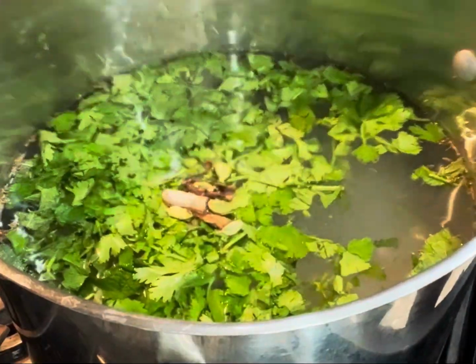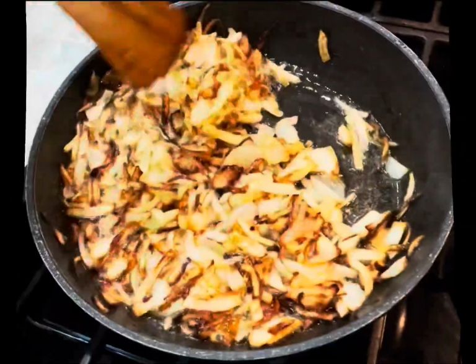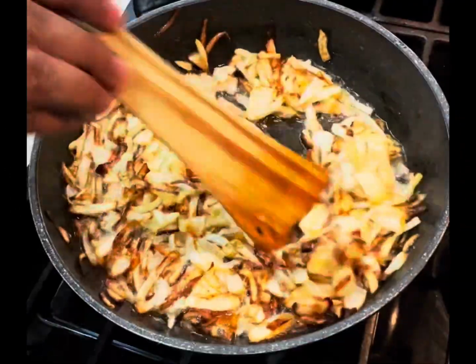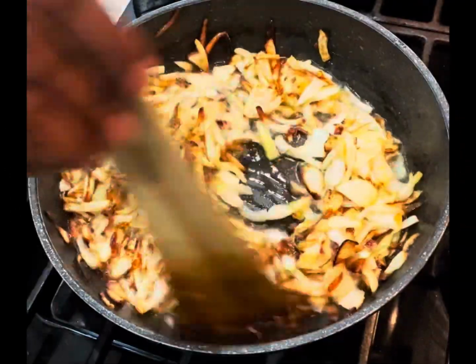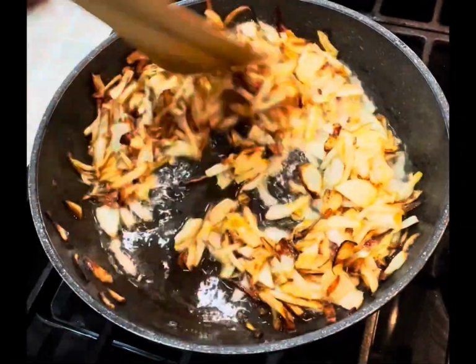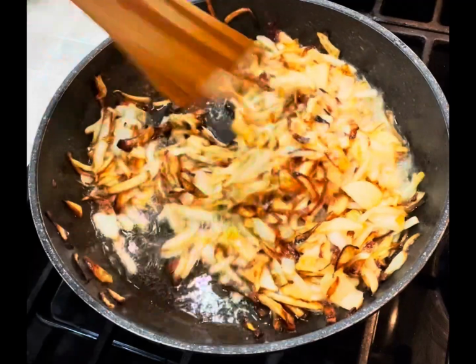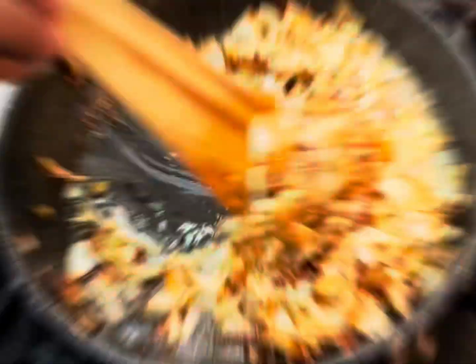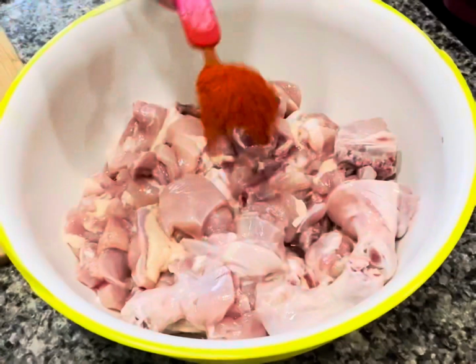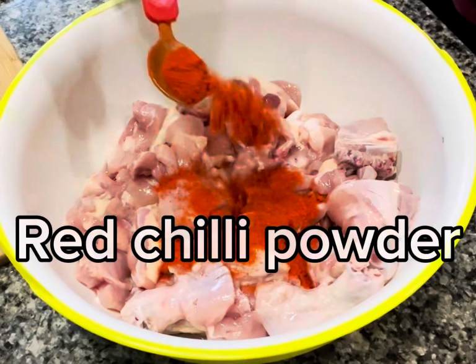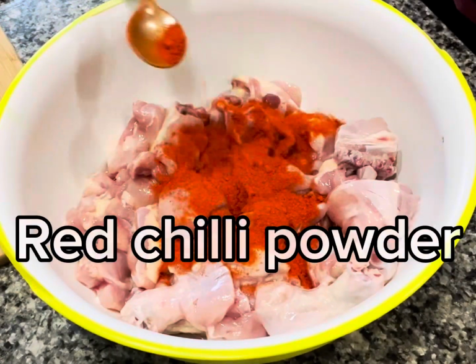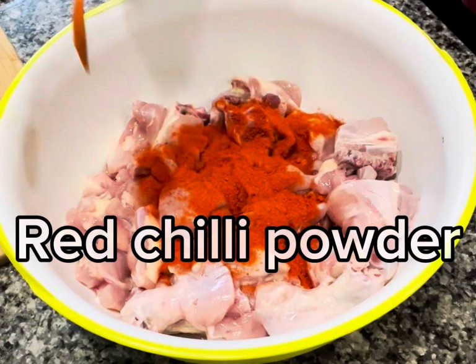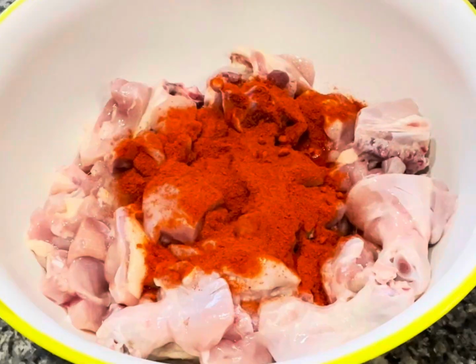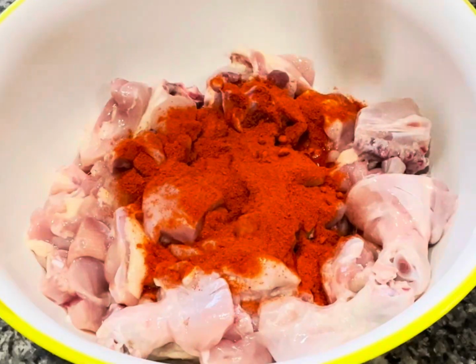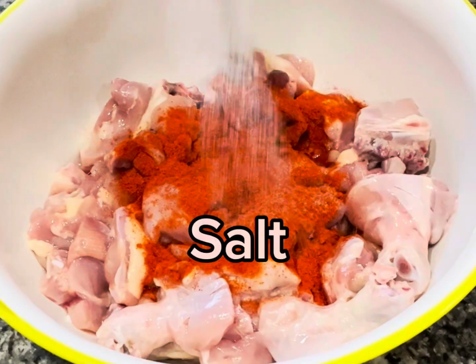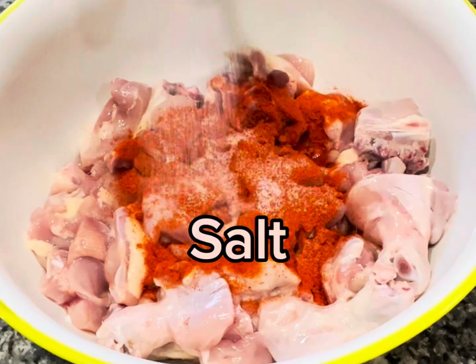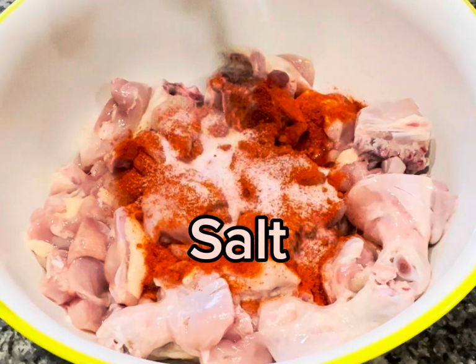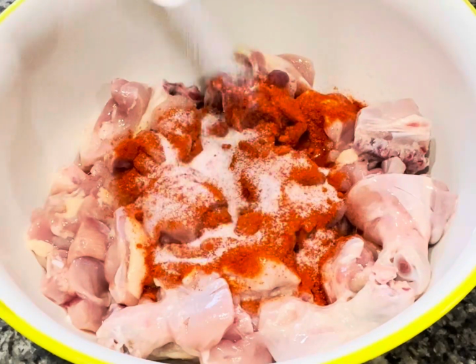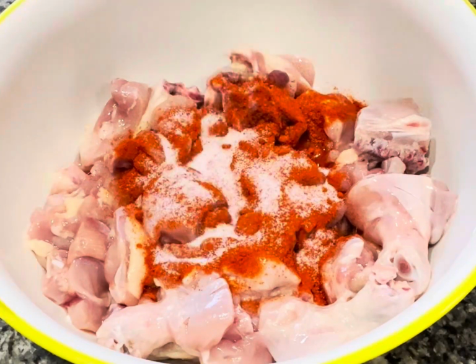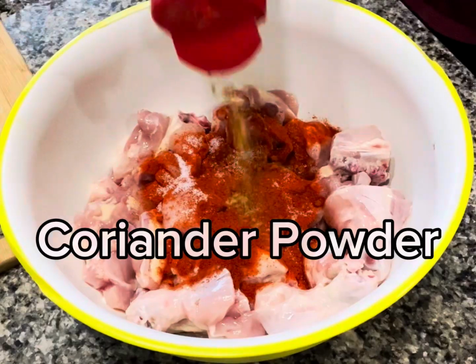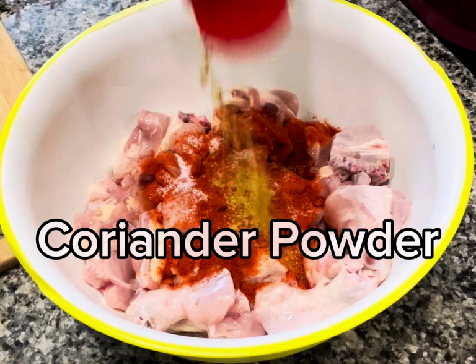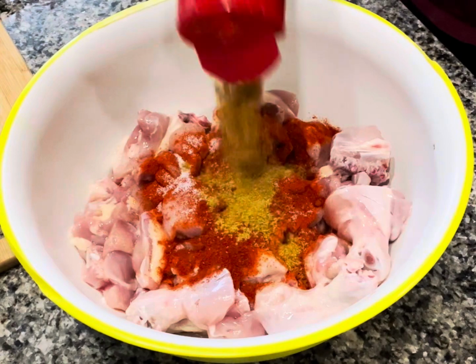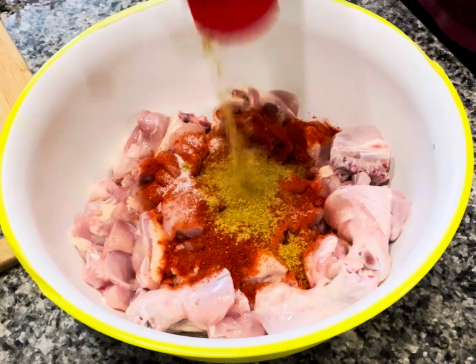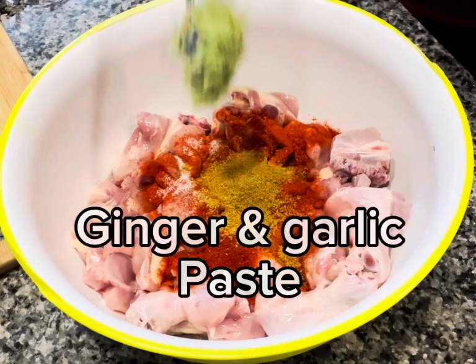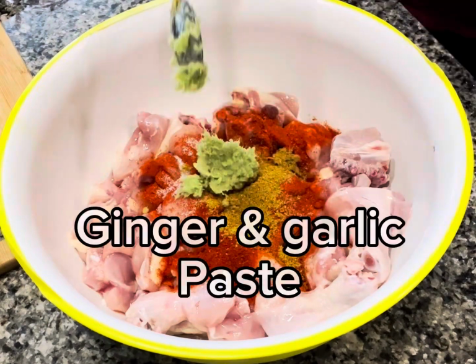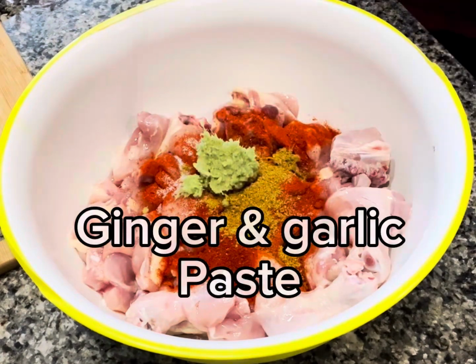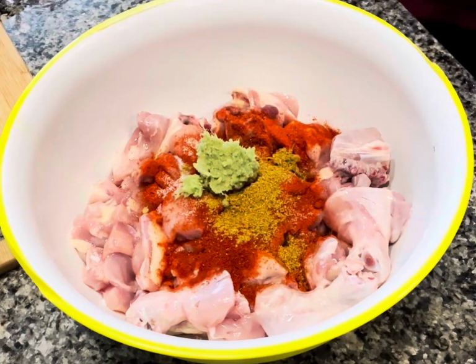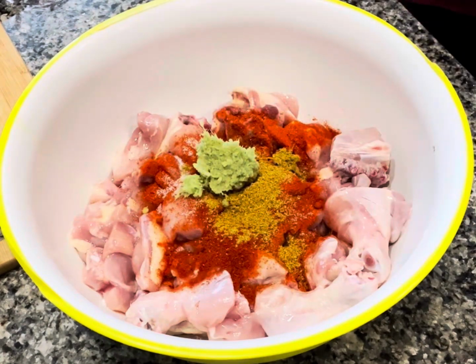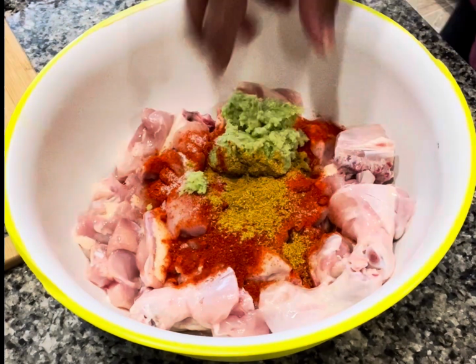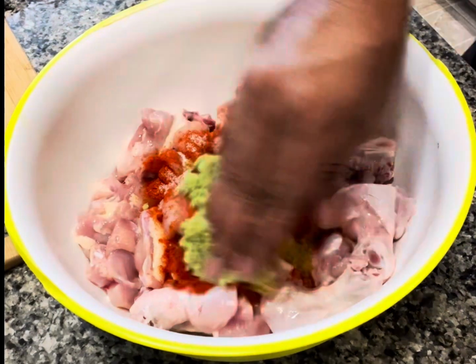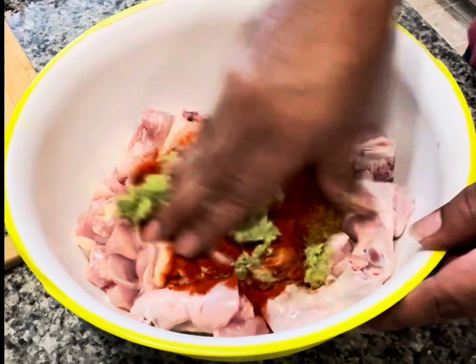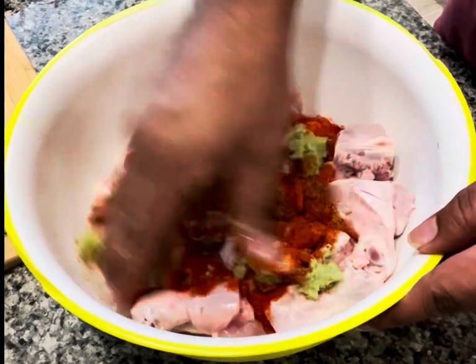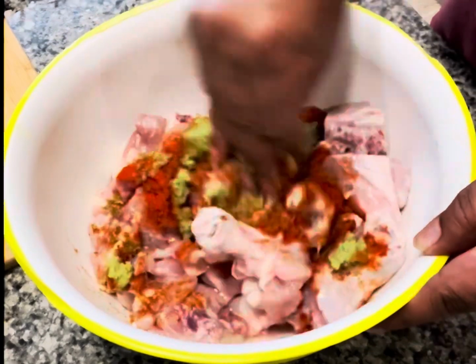The onions are fully fried now. Take chicken into a bowl and add red chili powder, salt, coriander powder, ginger garlic paste. Mix it now.